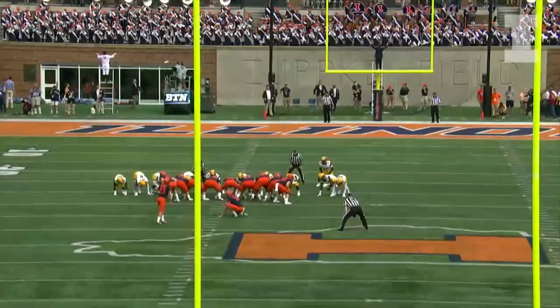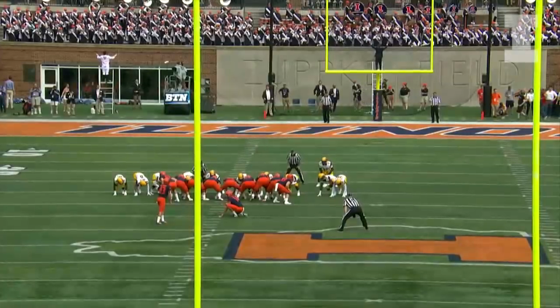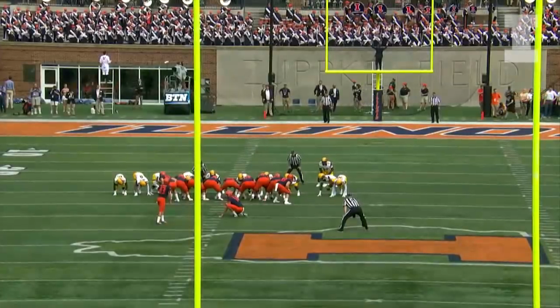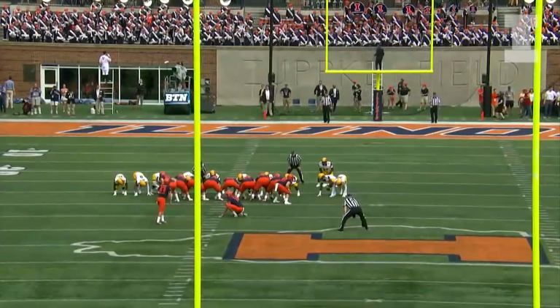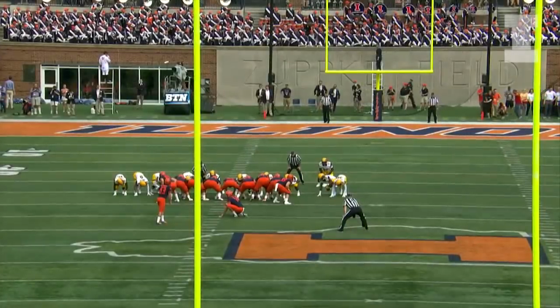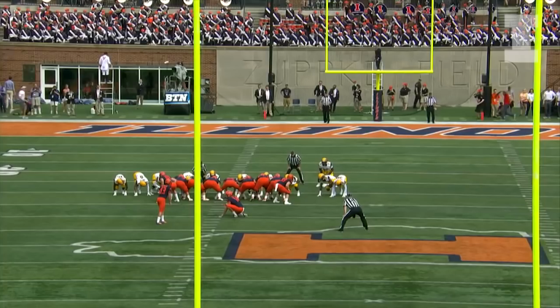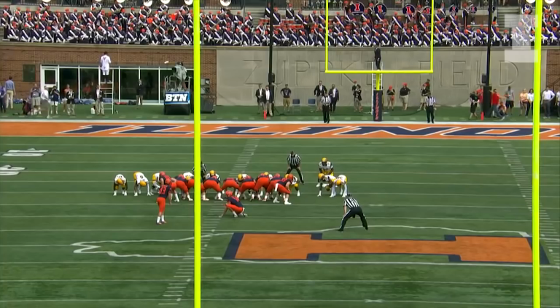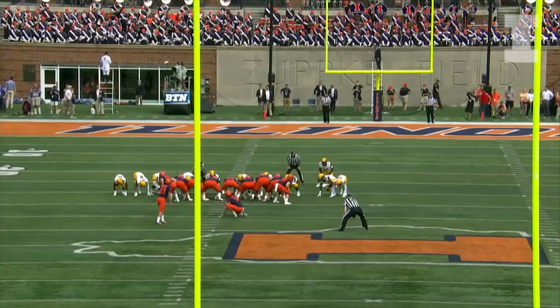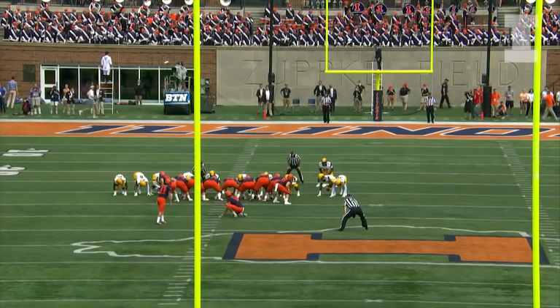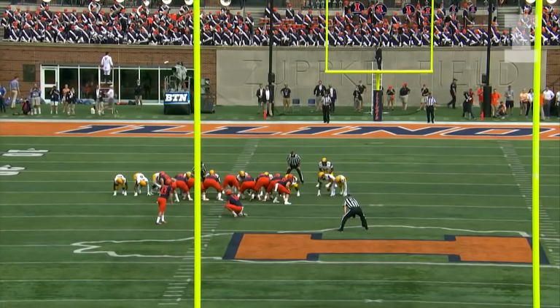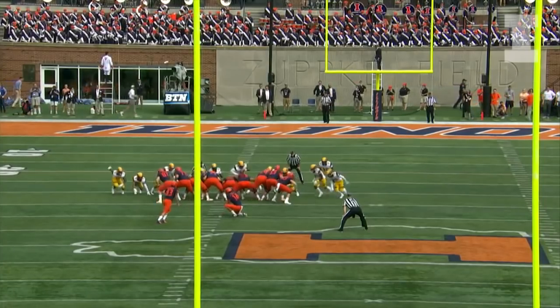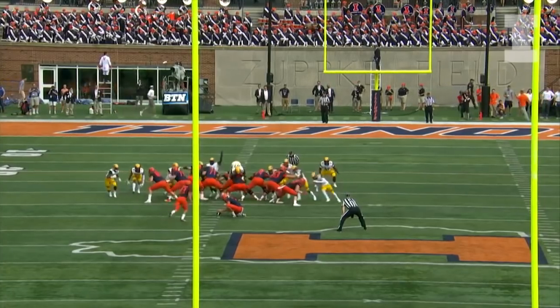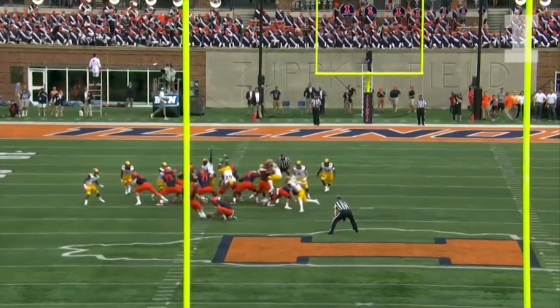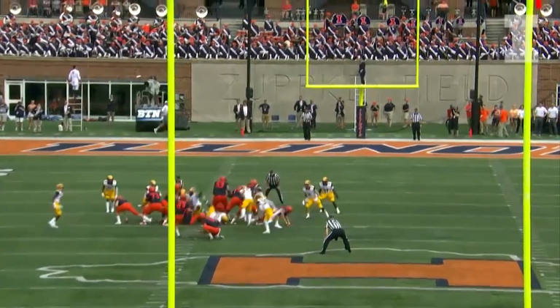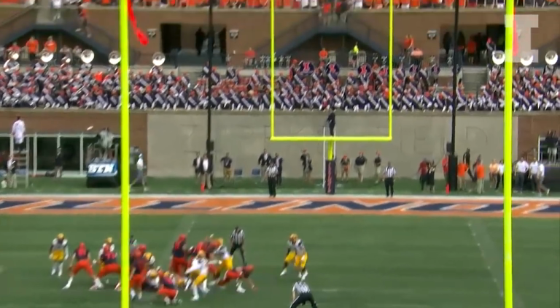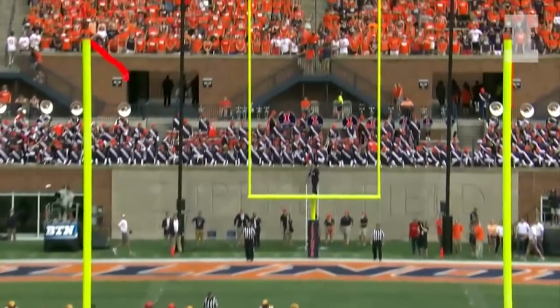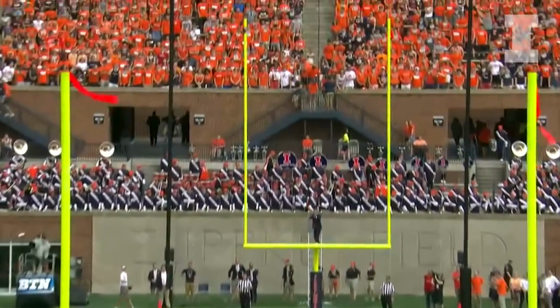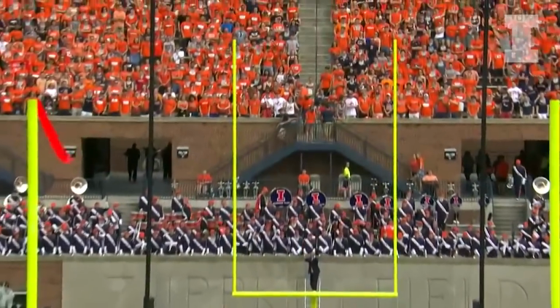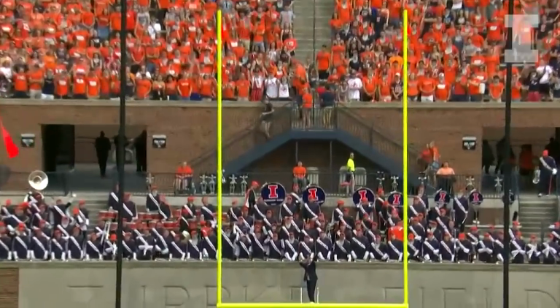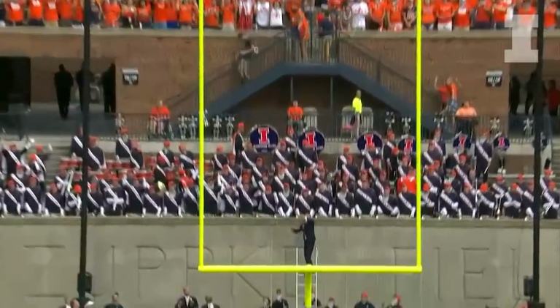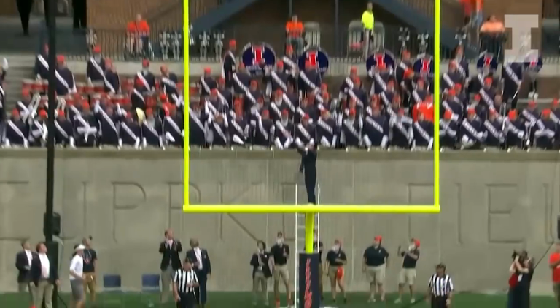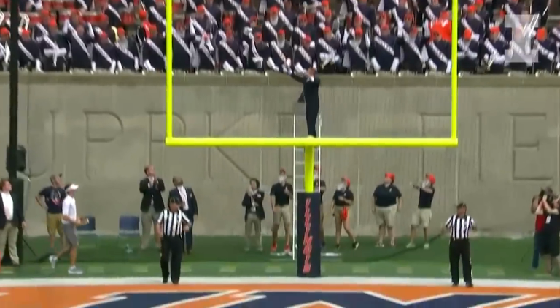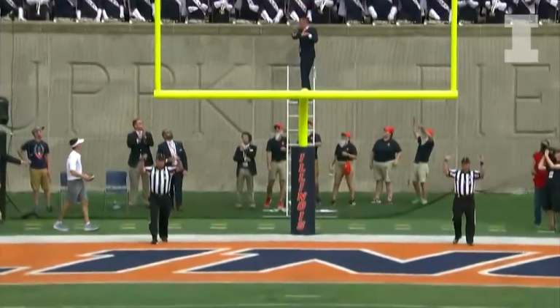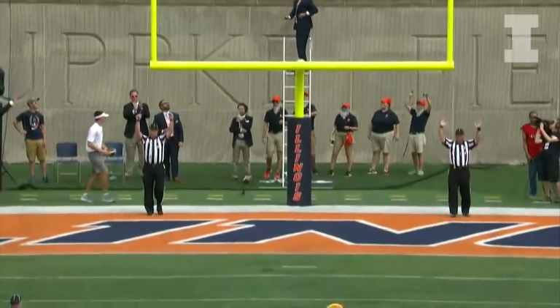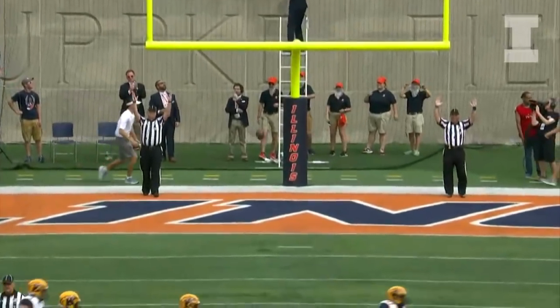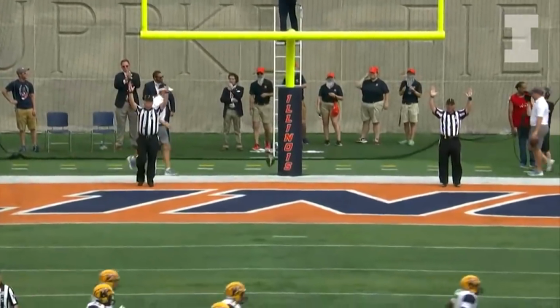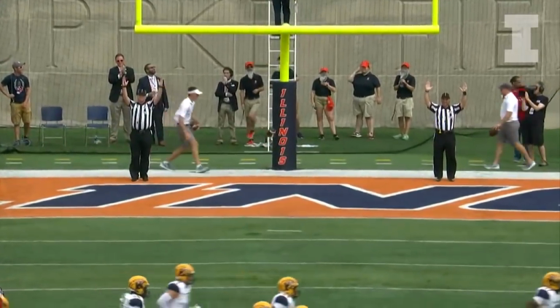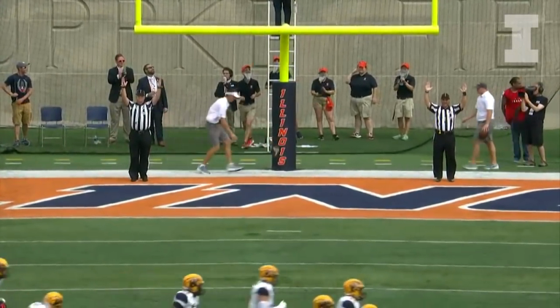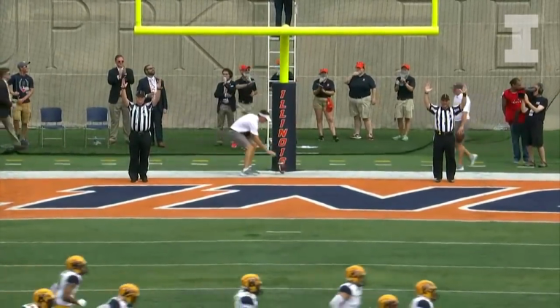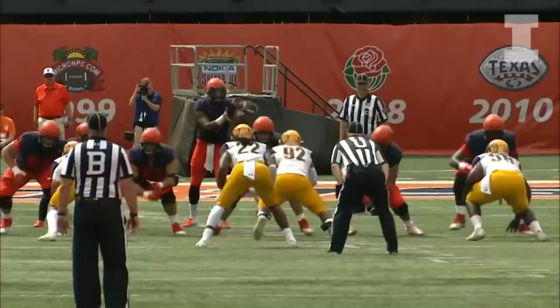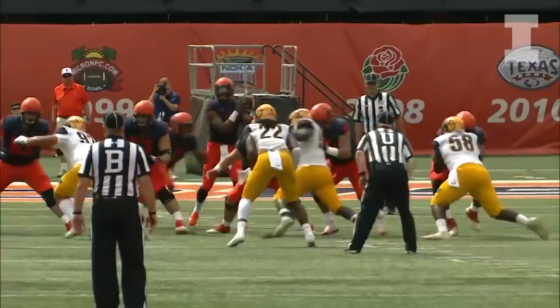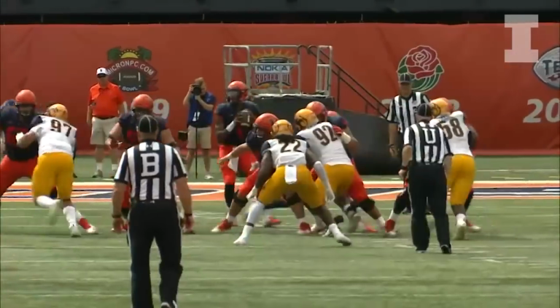A 50-yard field goal attempt from the left hash to give Illinois their first points of the year. Here is the snap back, the kick on the way — it is up and it is good! He got it! Tied in, they like him.